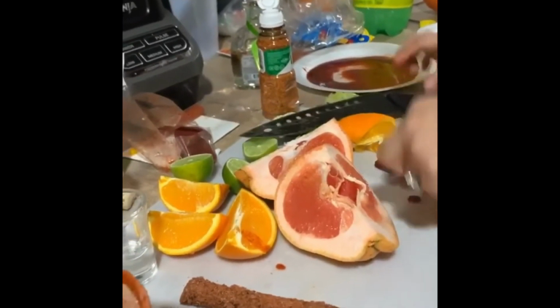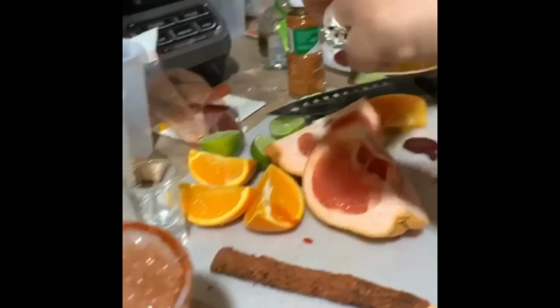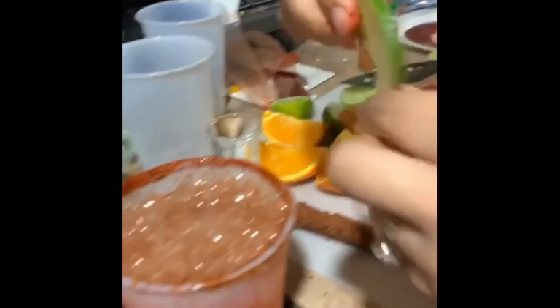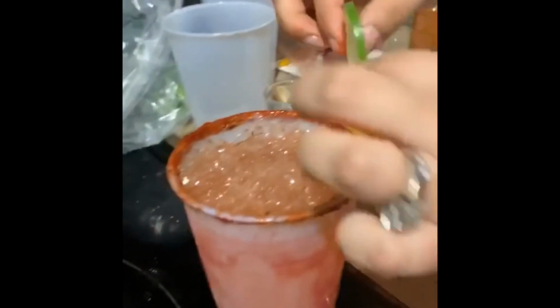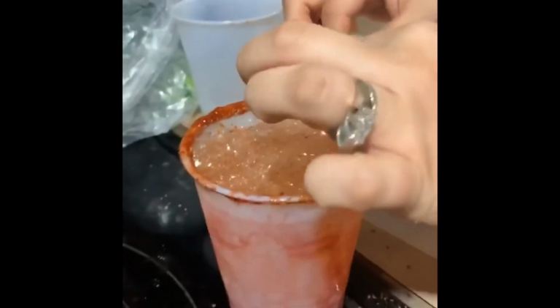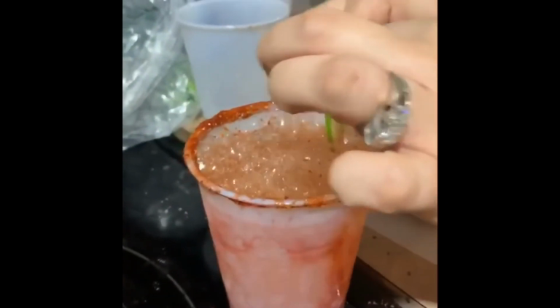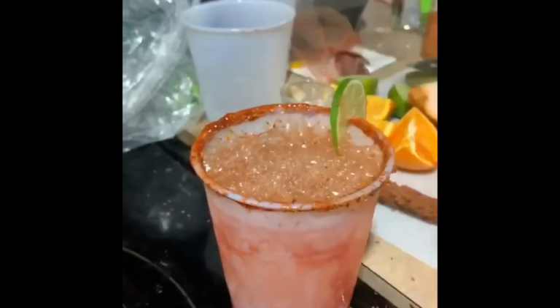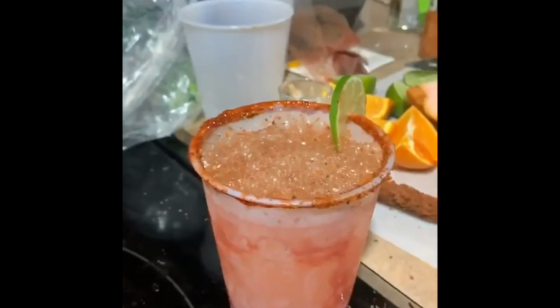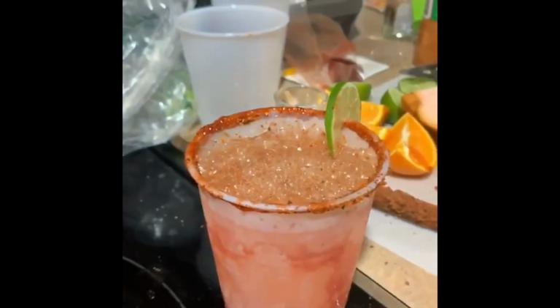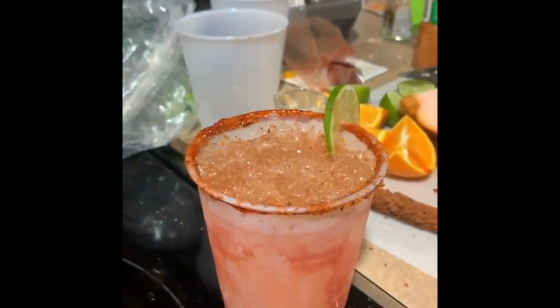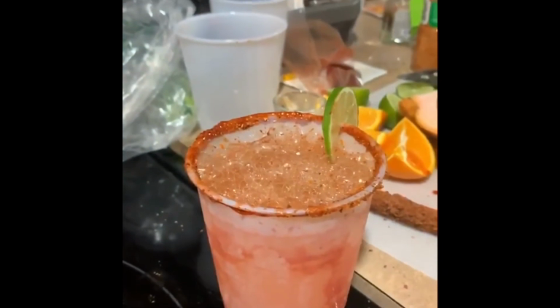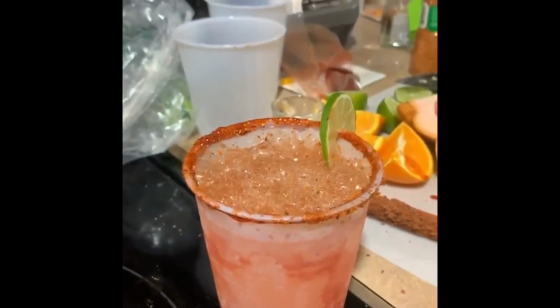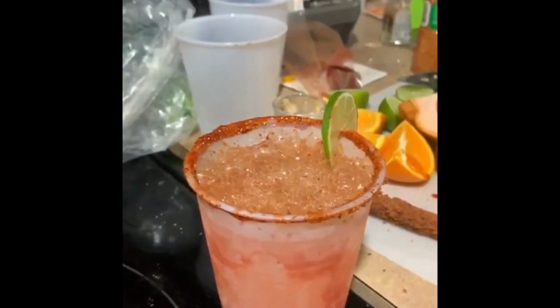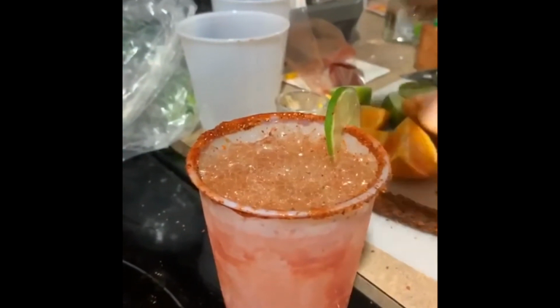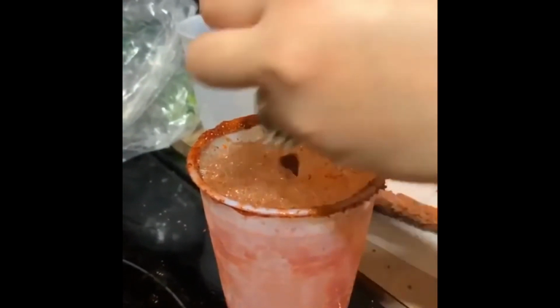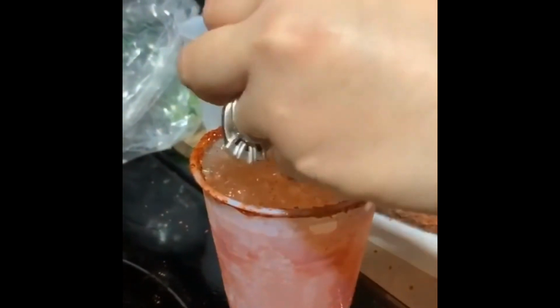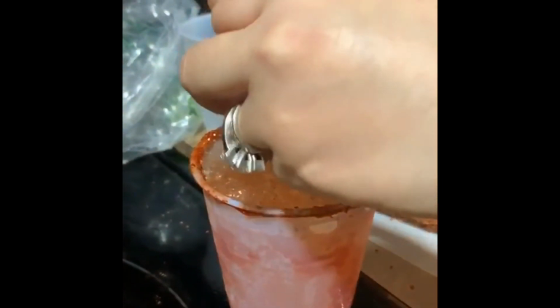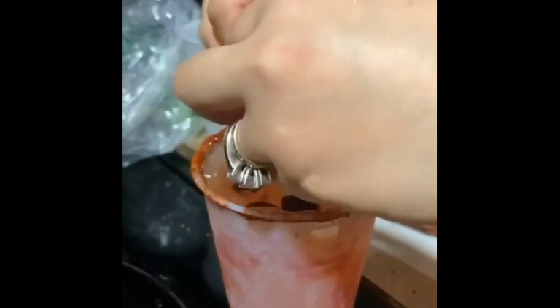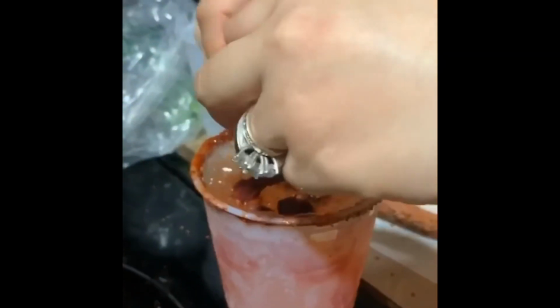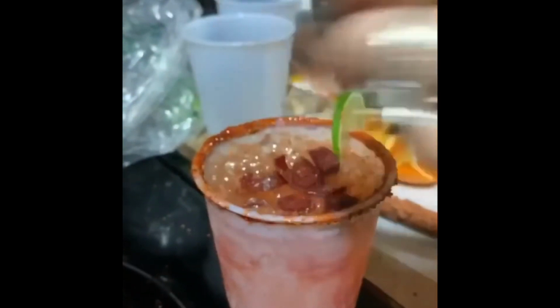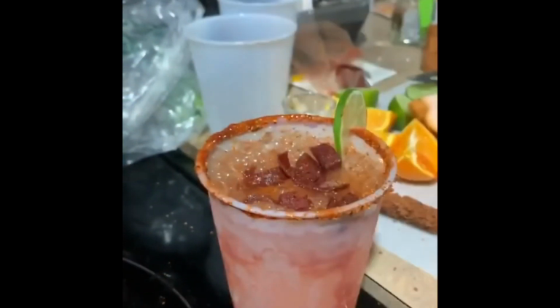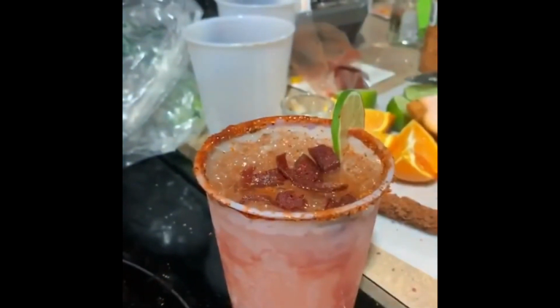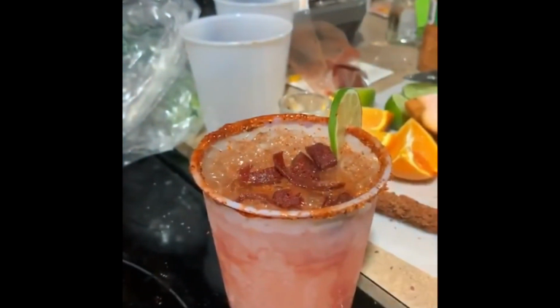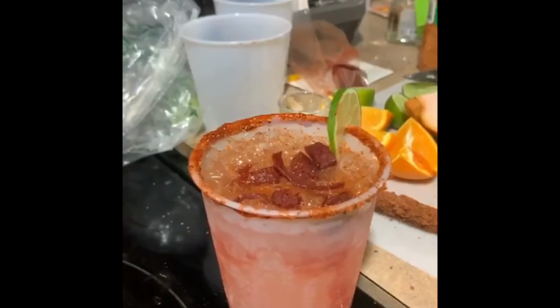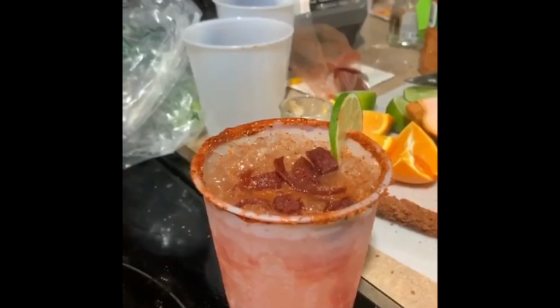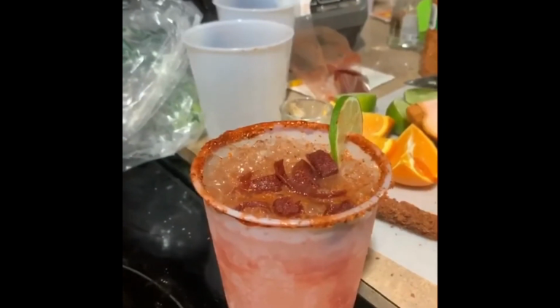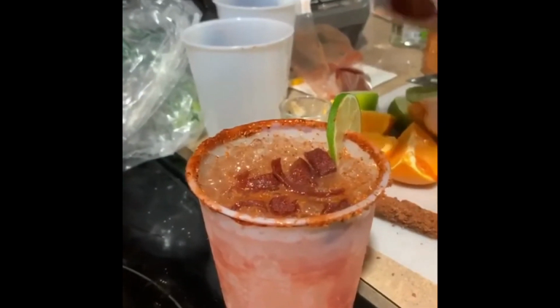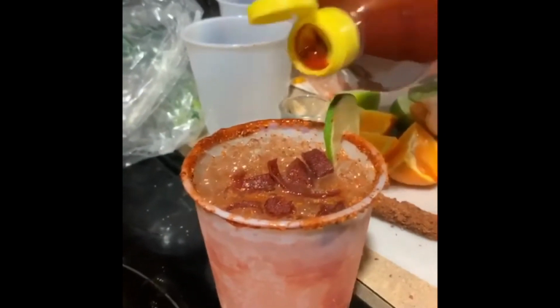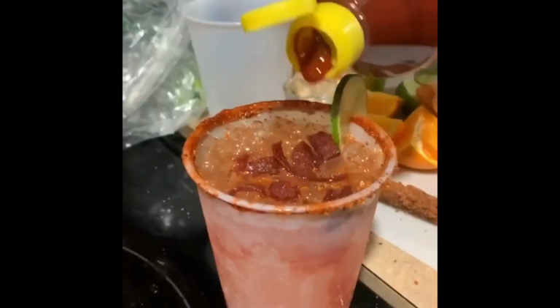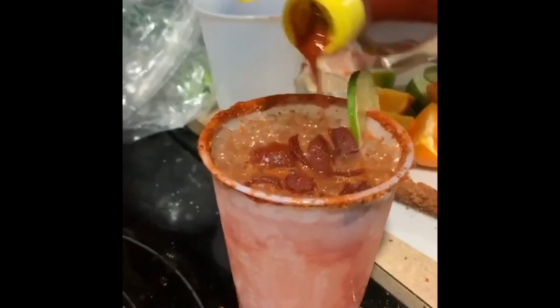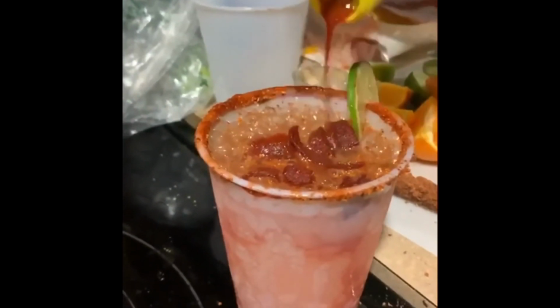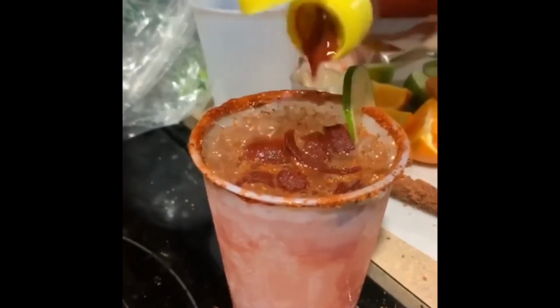You're gonna do this right here. Put in some candy, a little more of the heat.